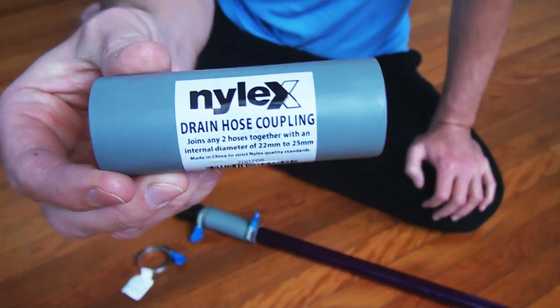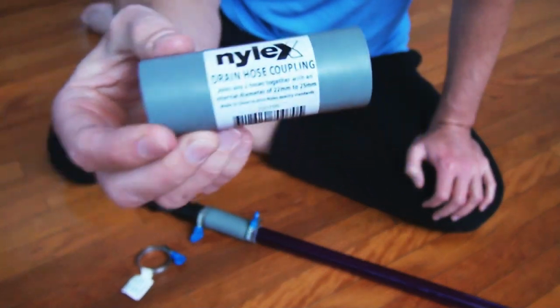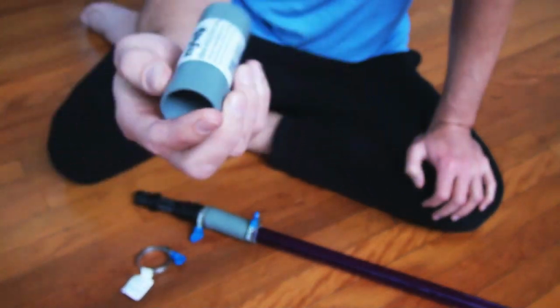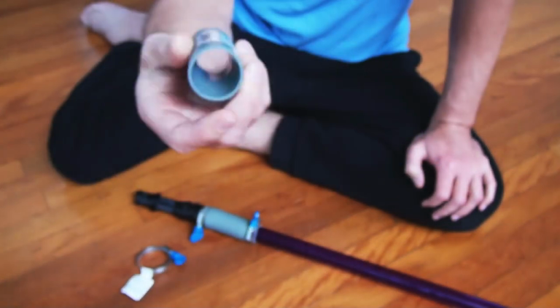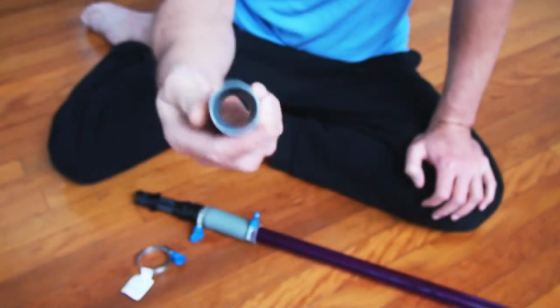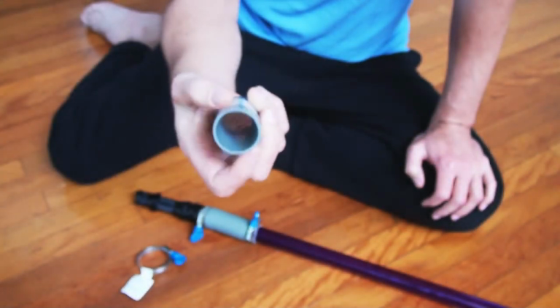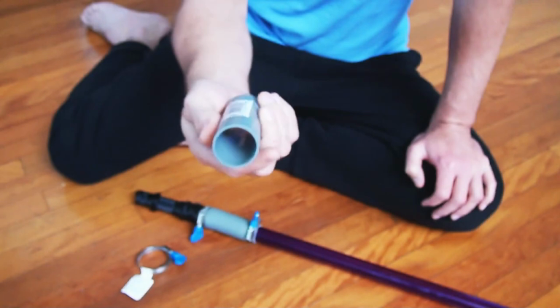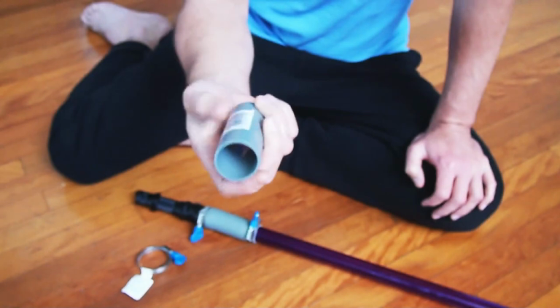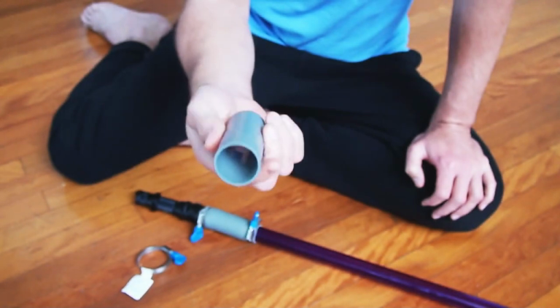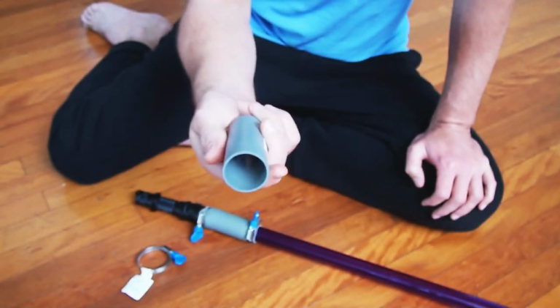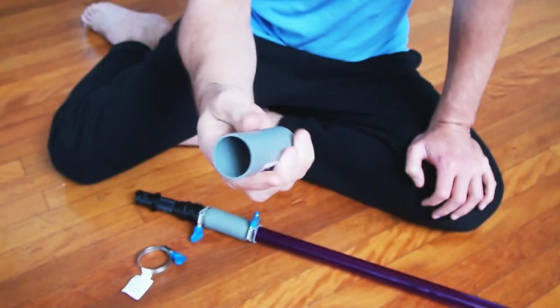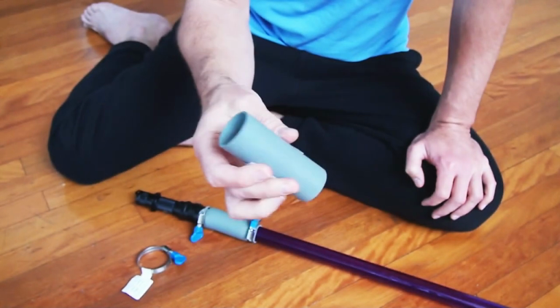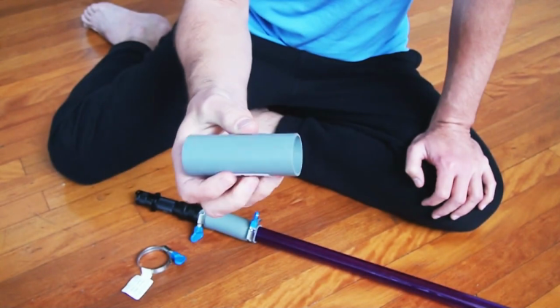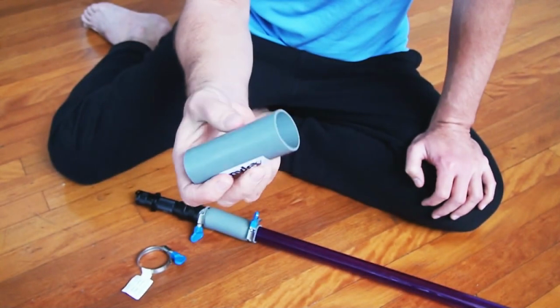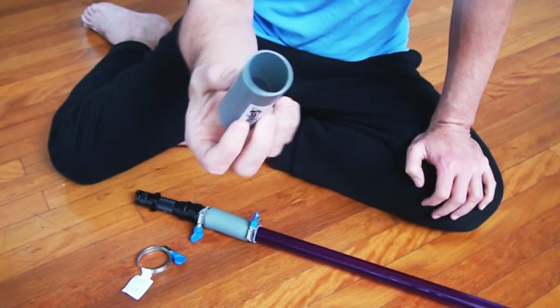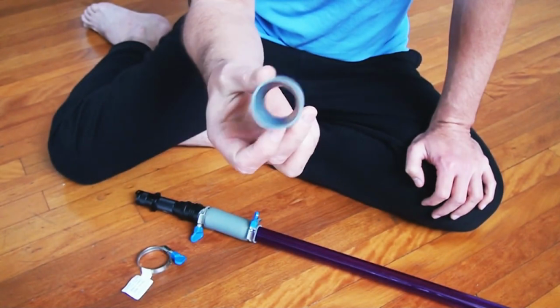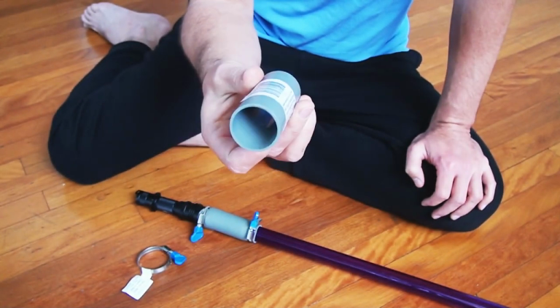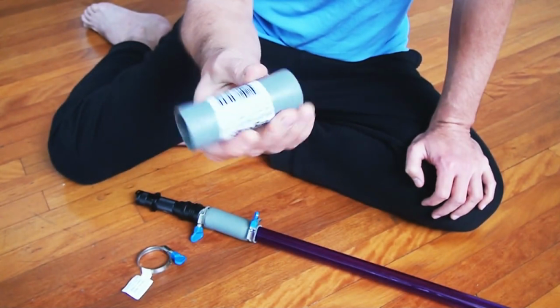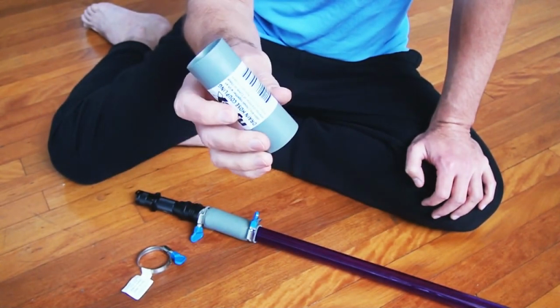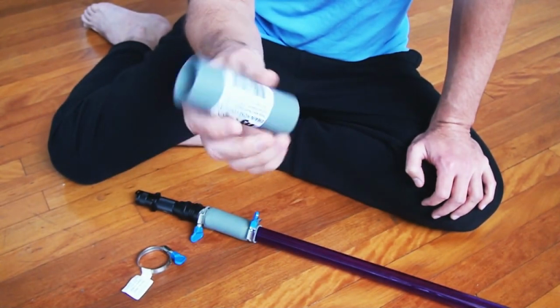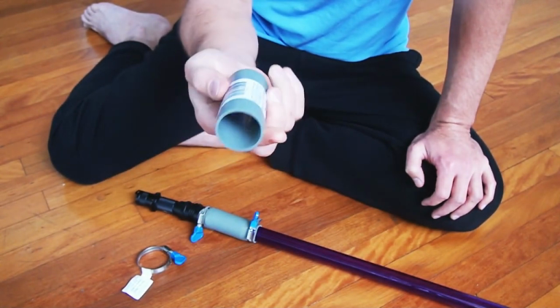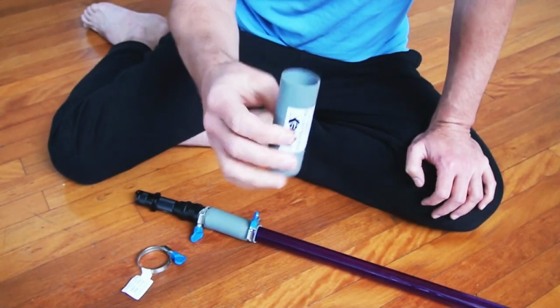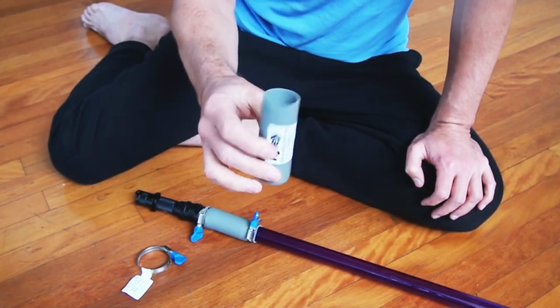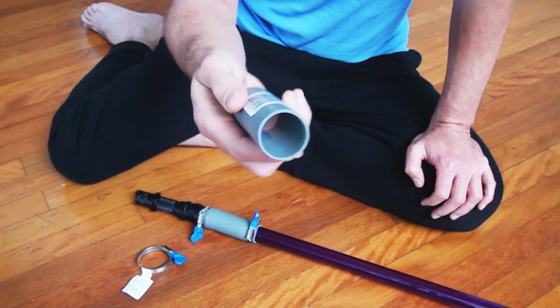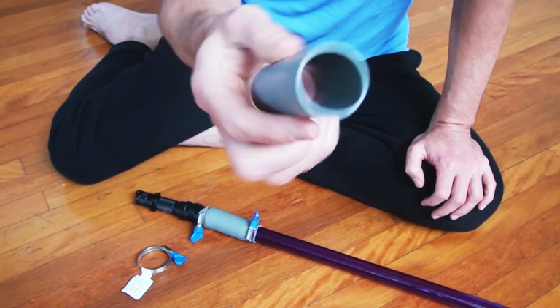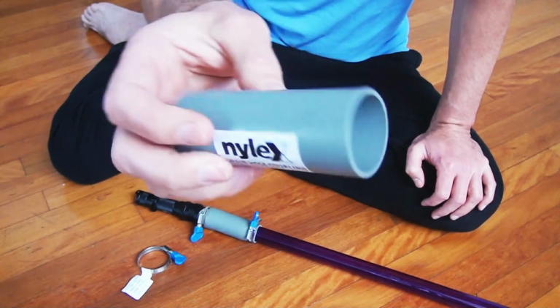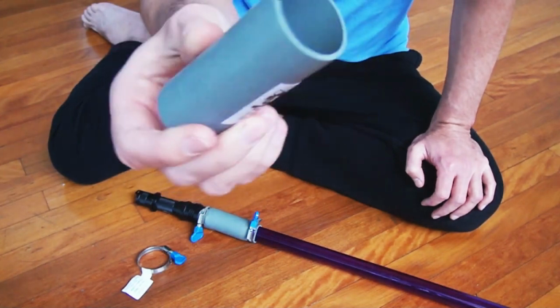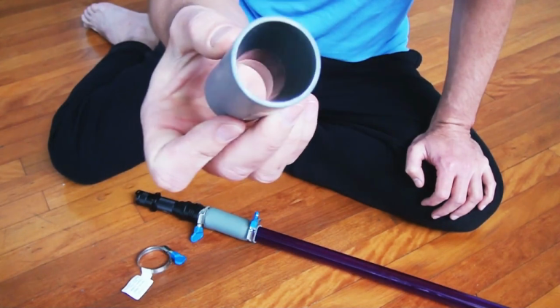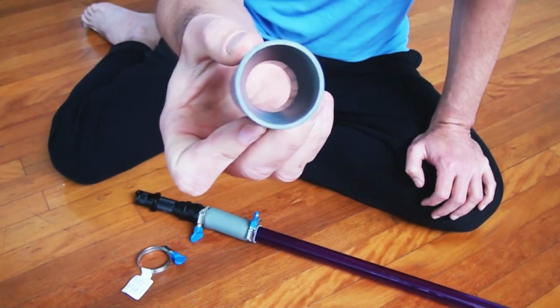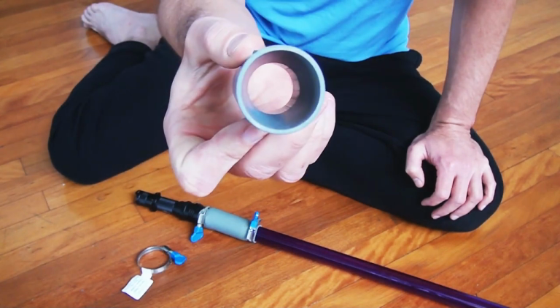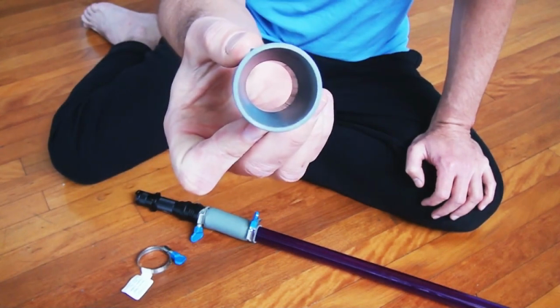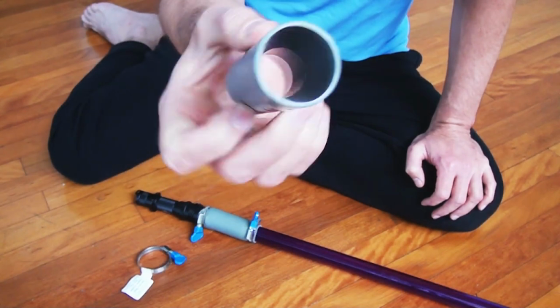It's a washing machine drain hose adapter. I found that in the local hardware, and it works perfectly.